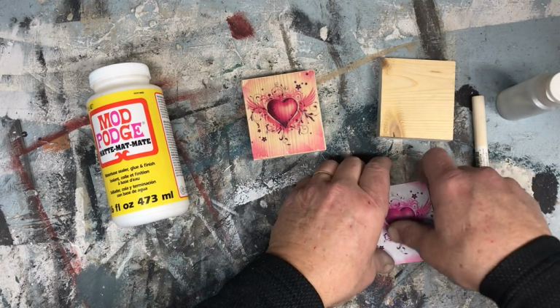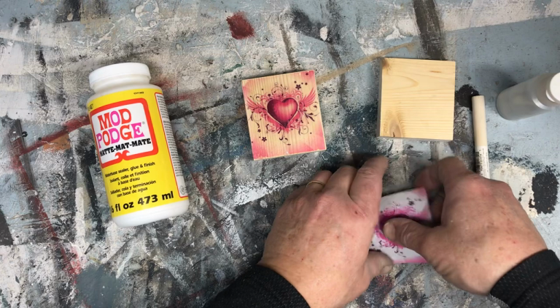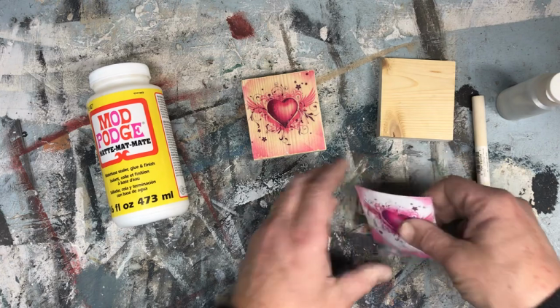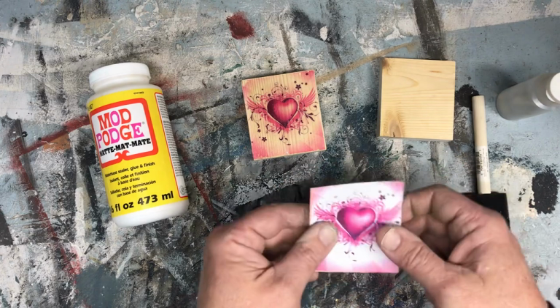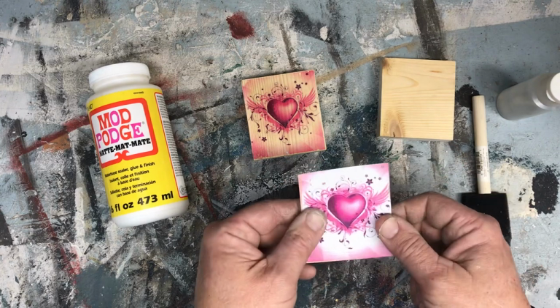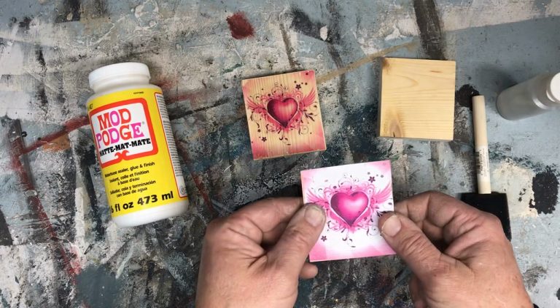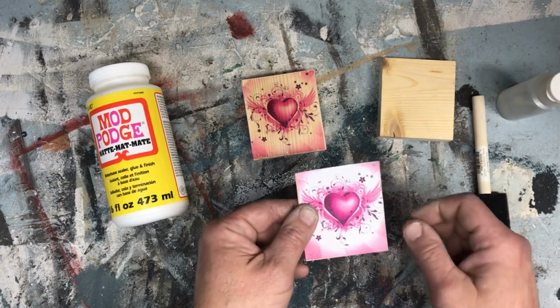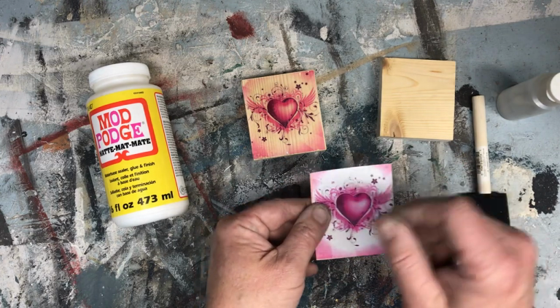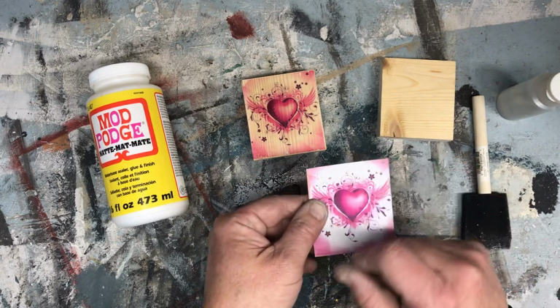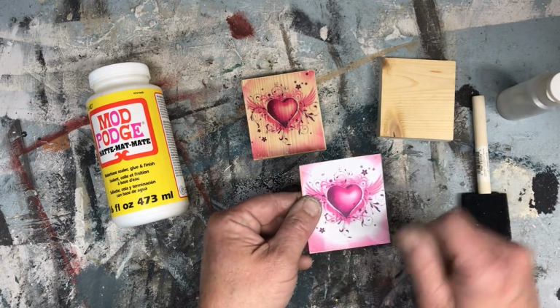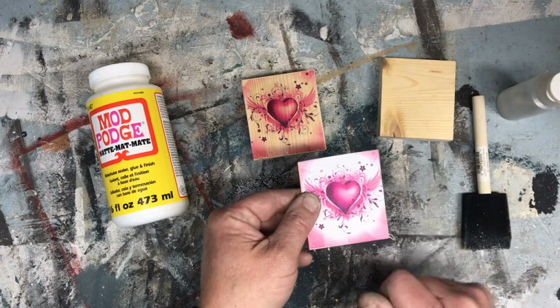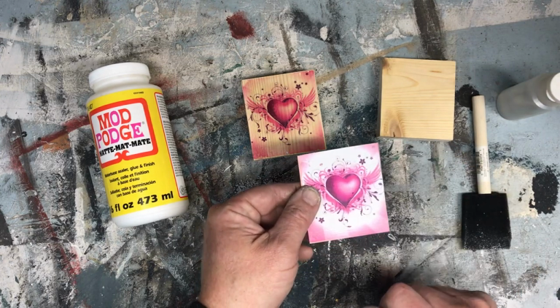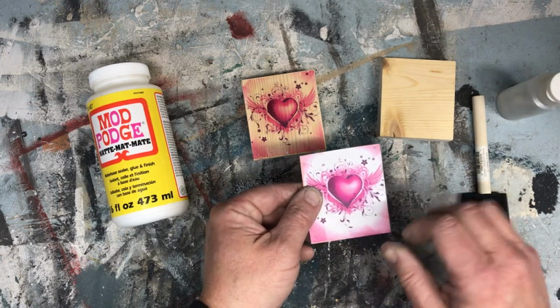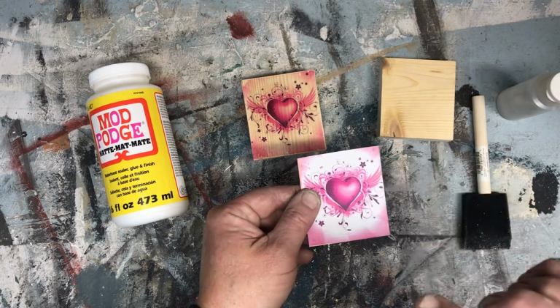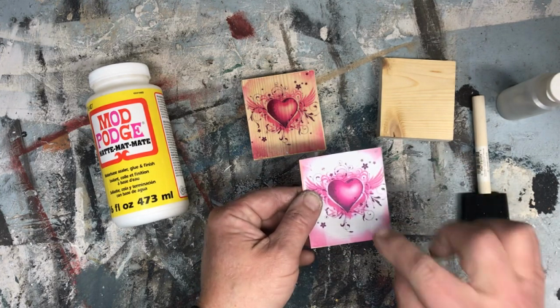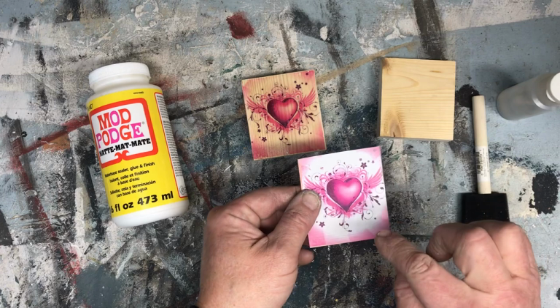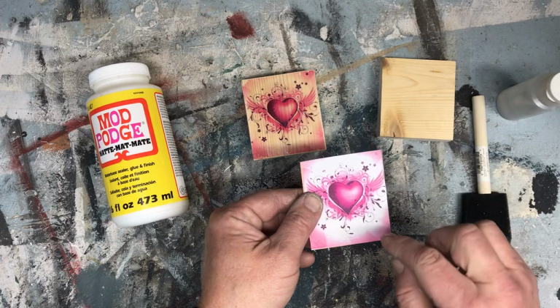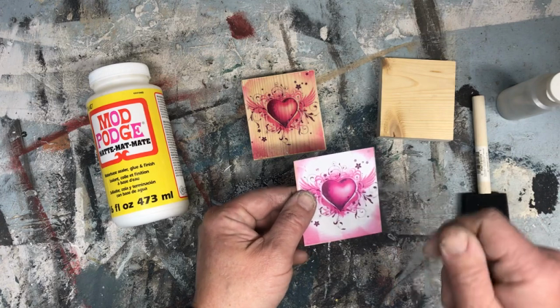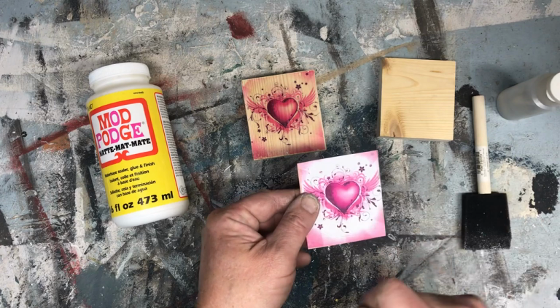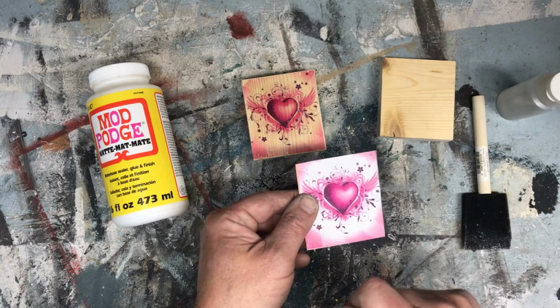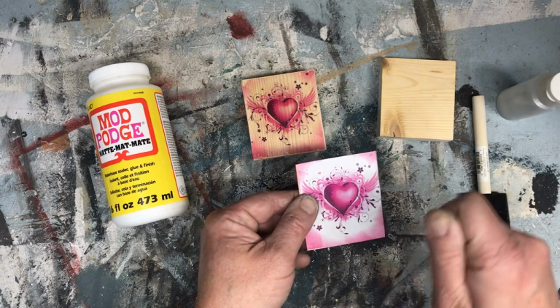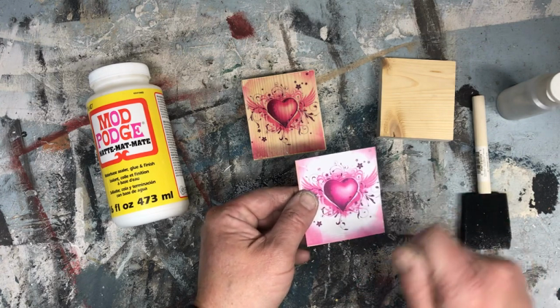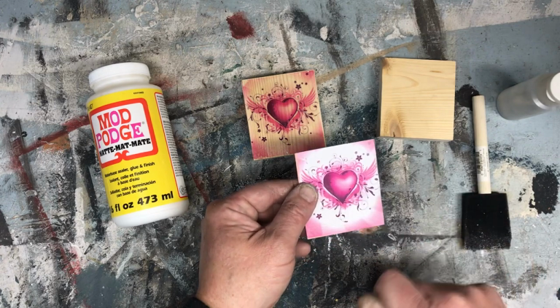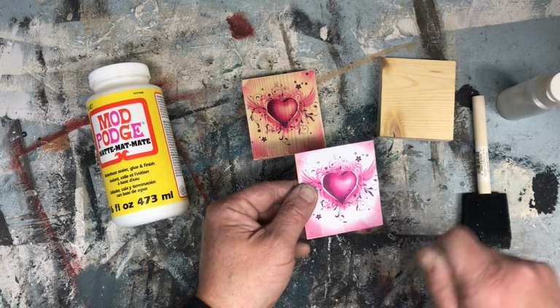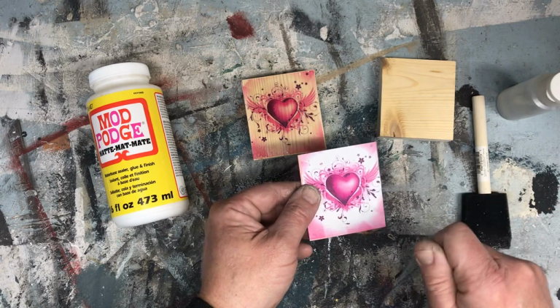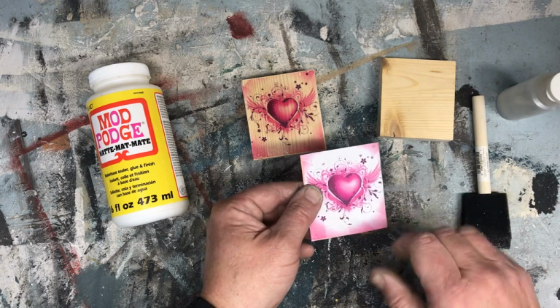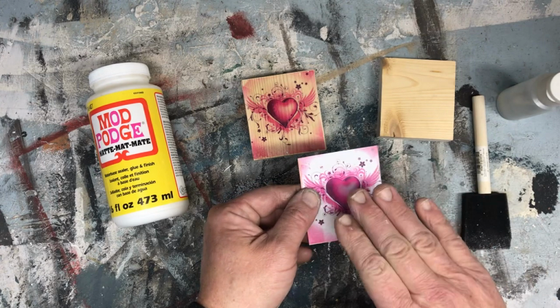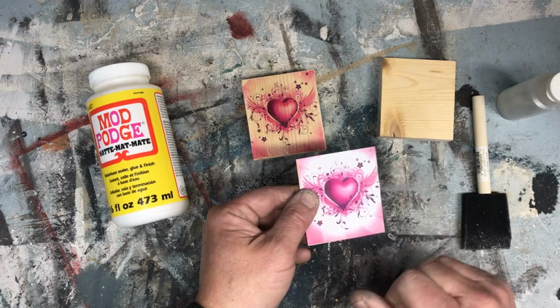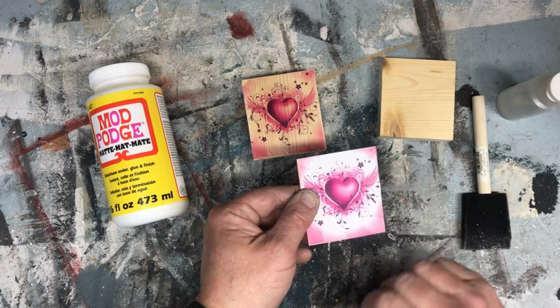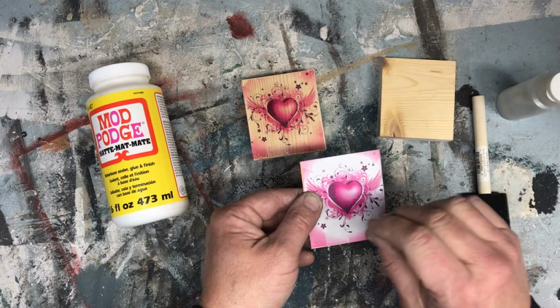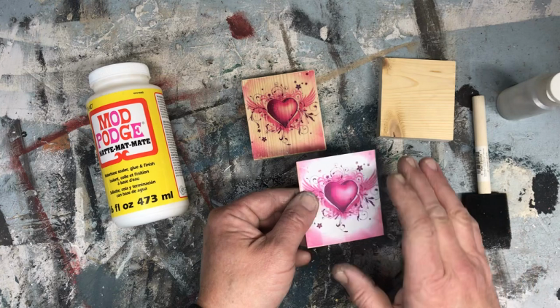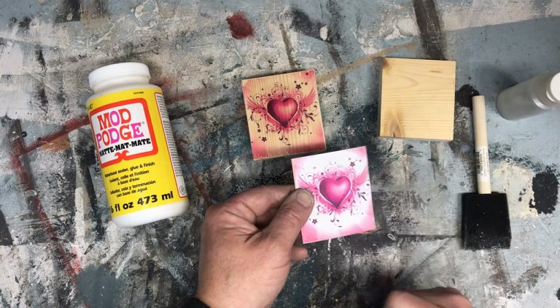Now if you're using an inkjet printer, you'll have to spray the image with hairspray to set the ink, or spray some clear coat over the top of it to set the ink, otherwise the ink will bleed.